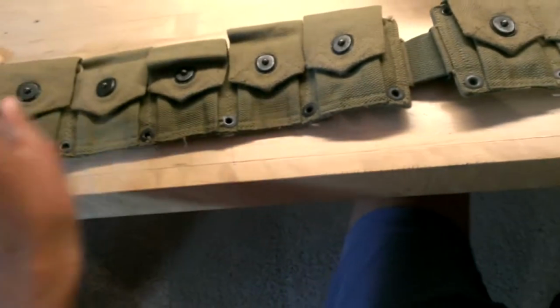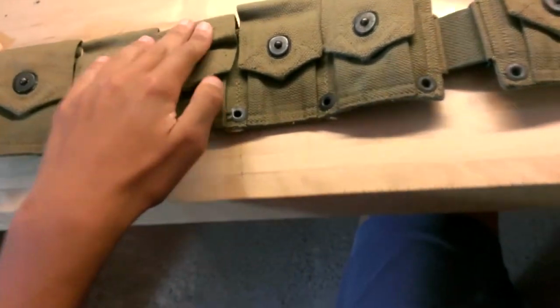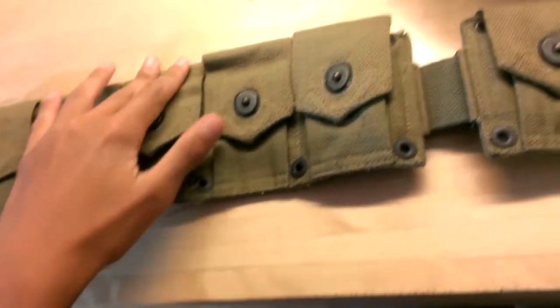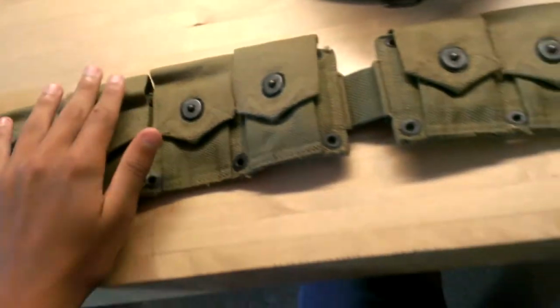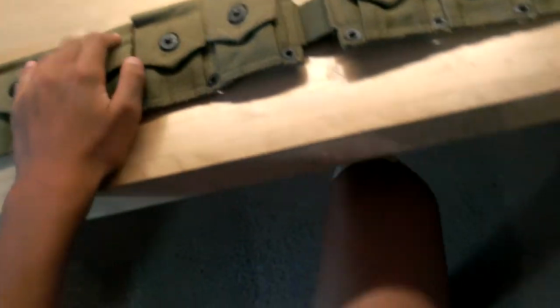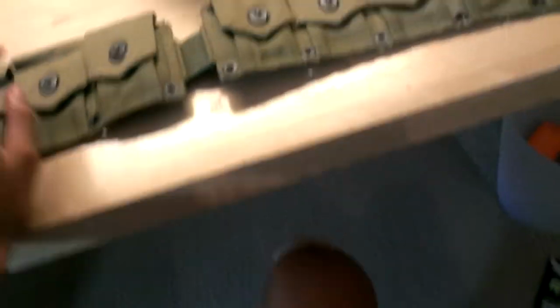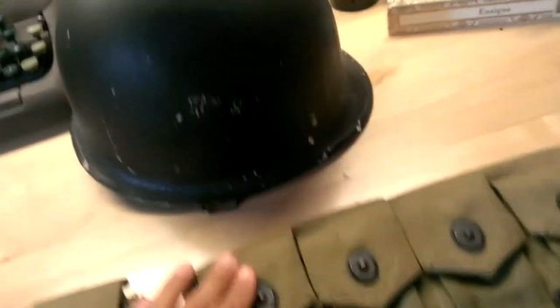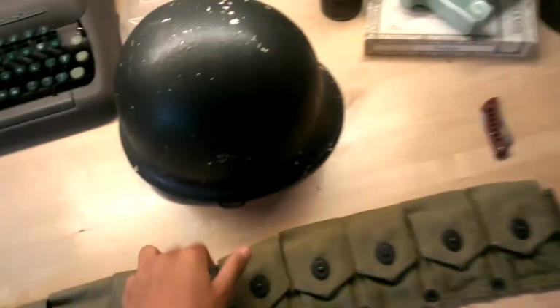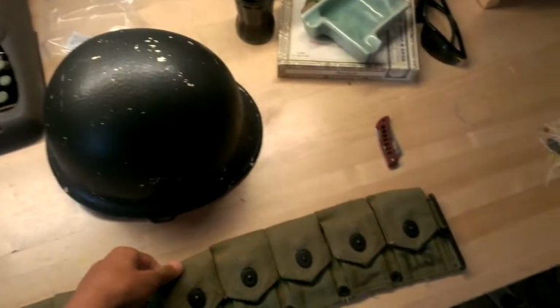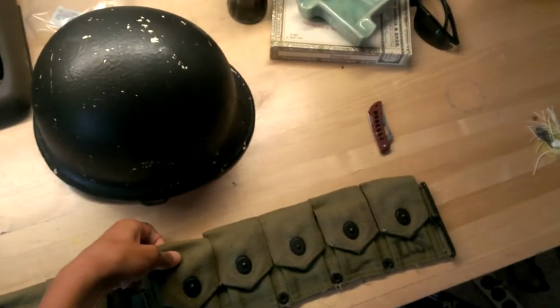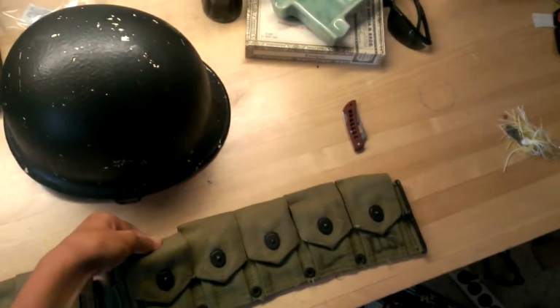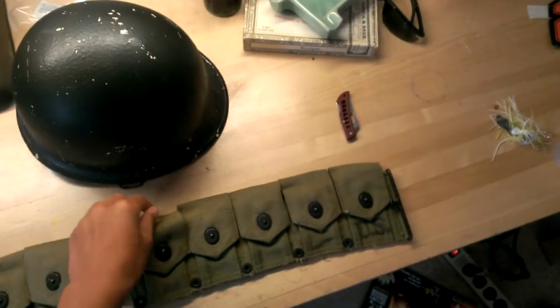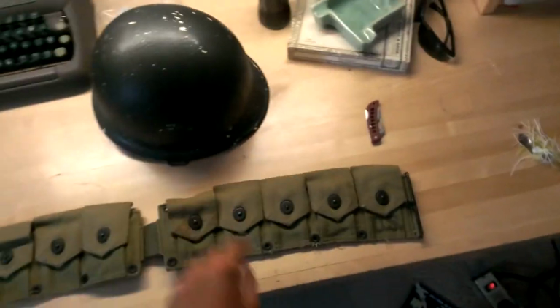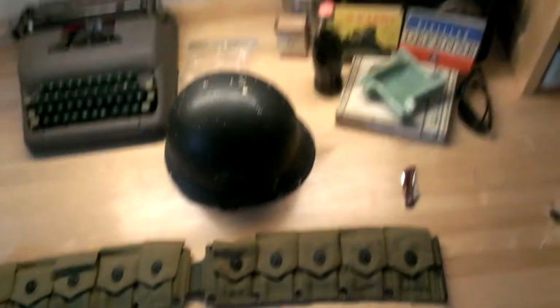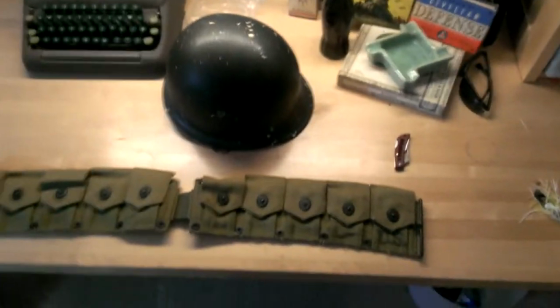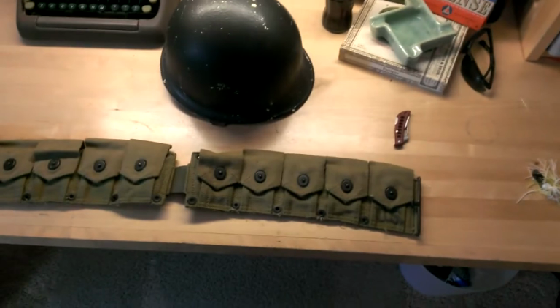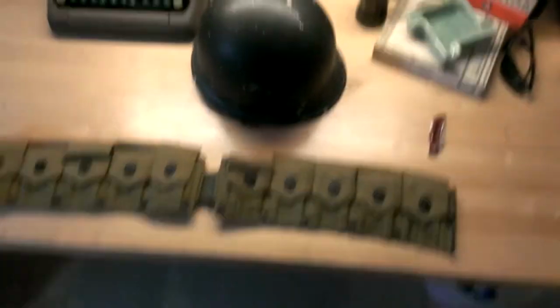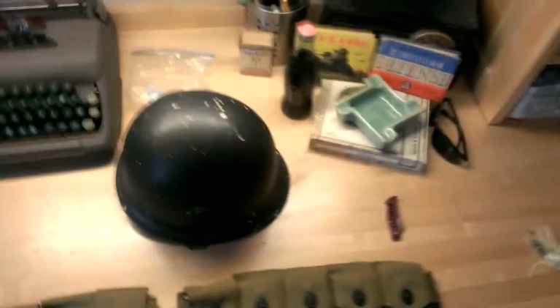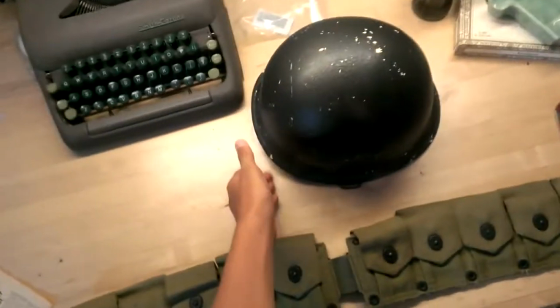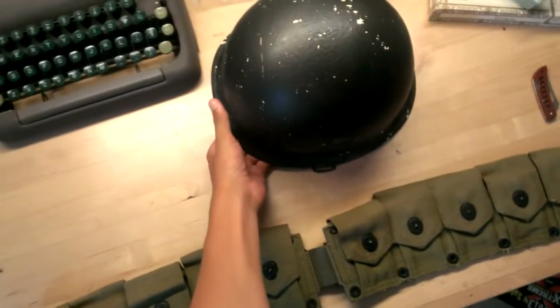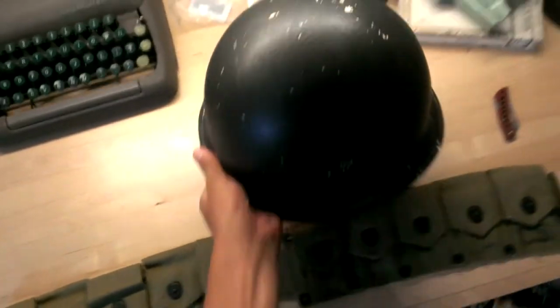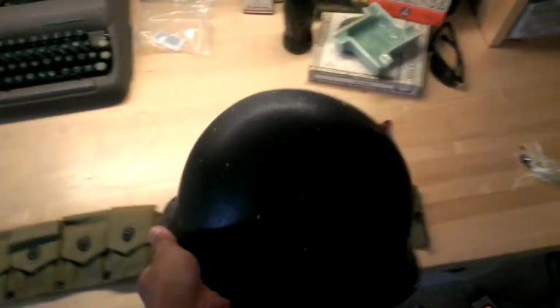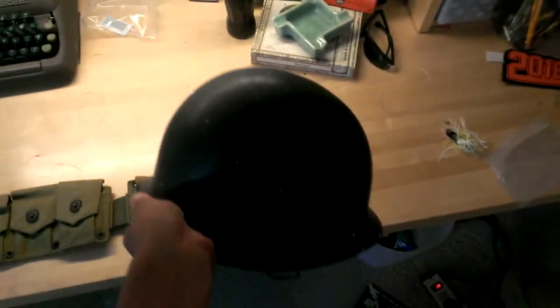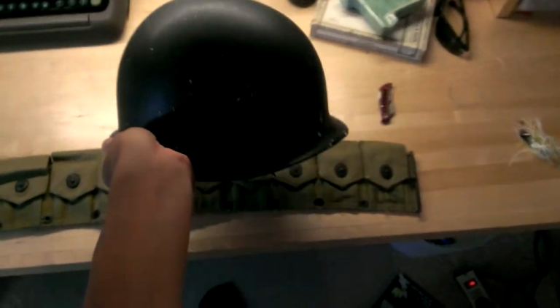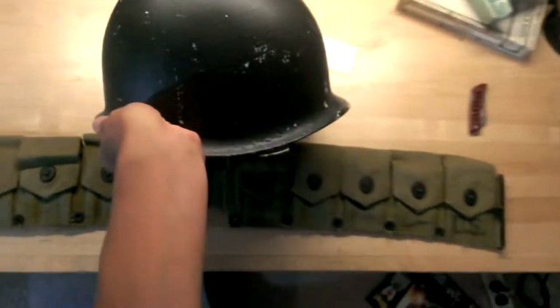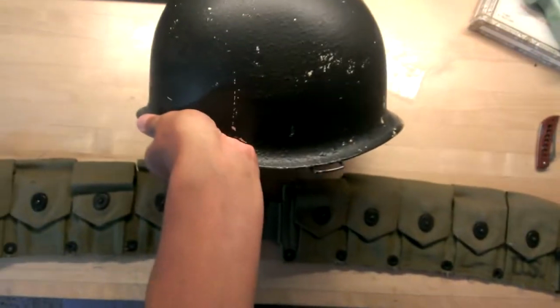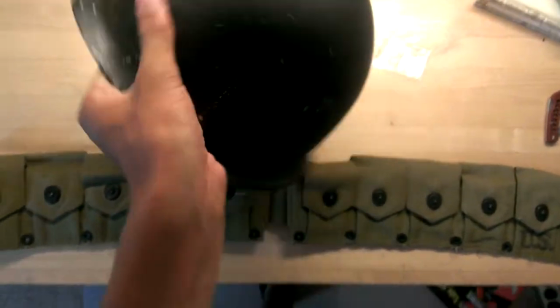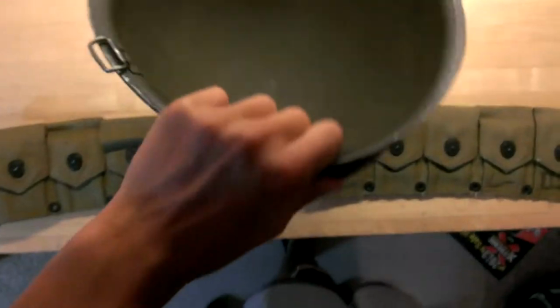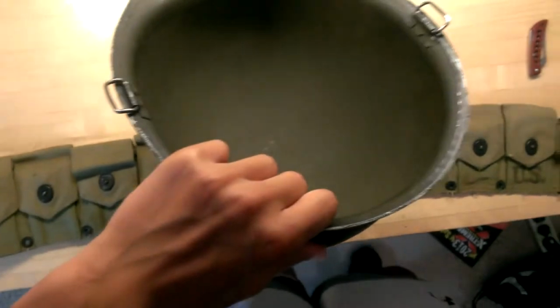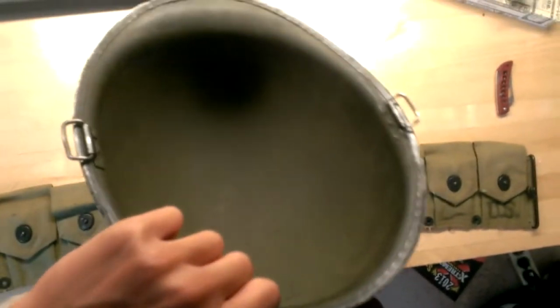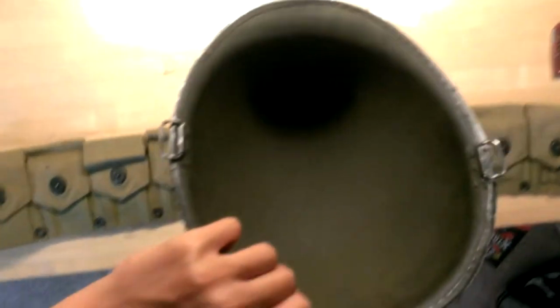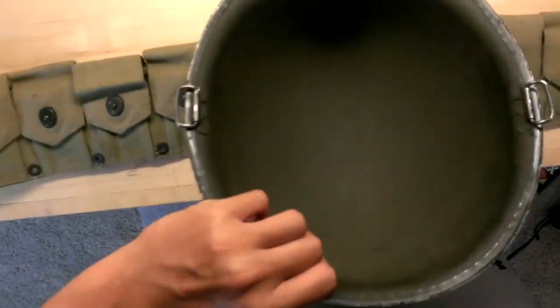Put in the comments if you're interested and I'll send you a price. Here is an Israeli repaint M1 swivel bail front seam helmet.